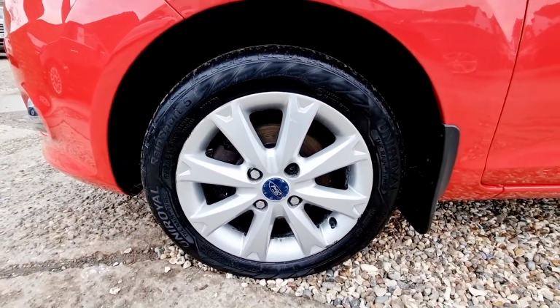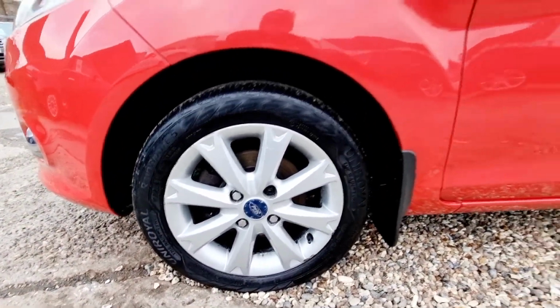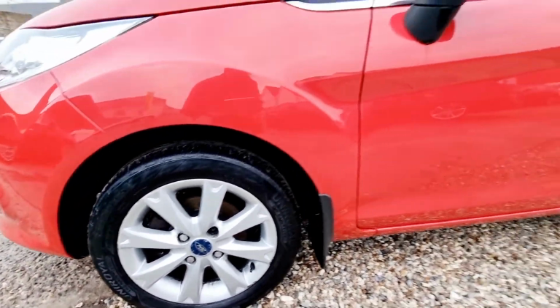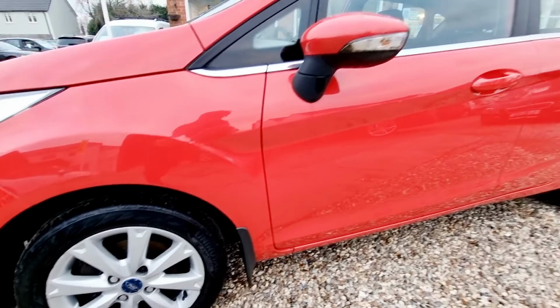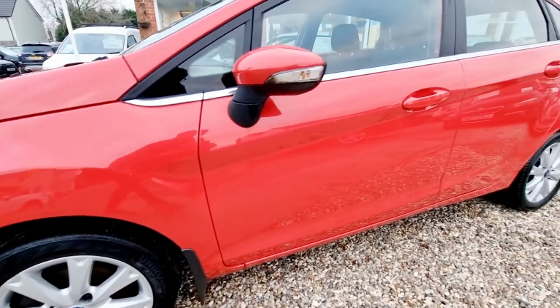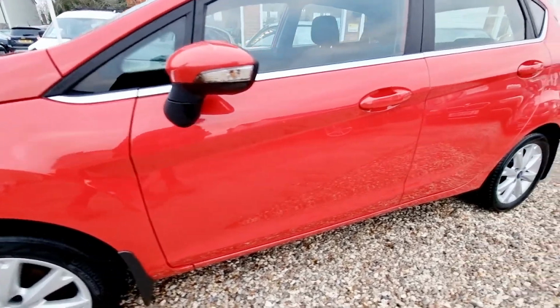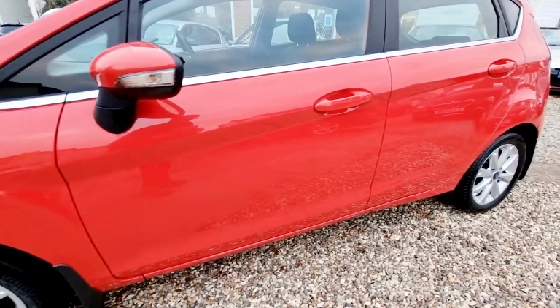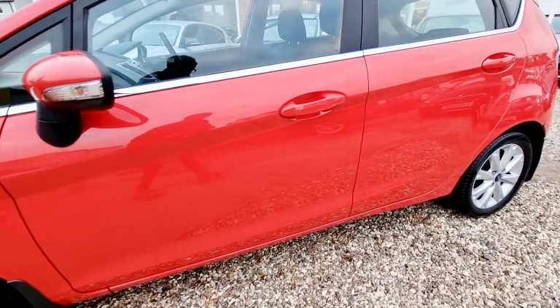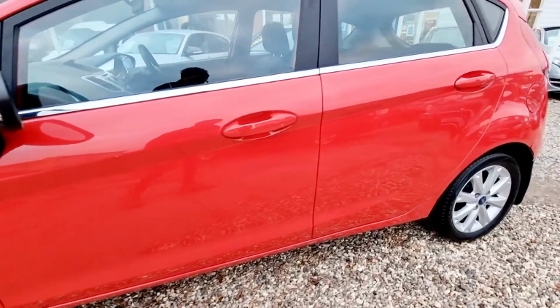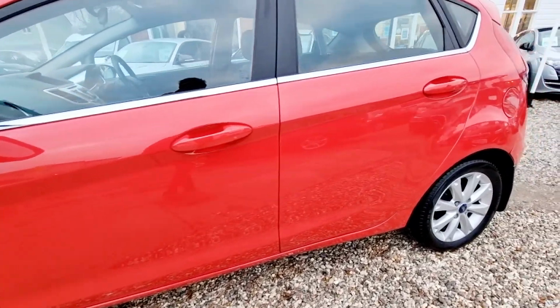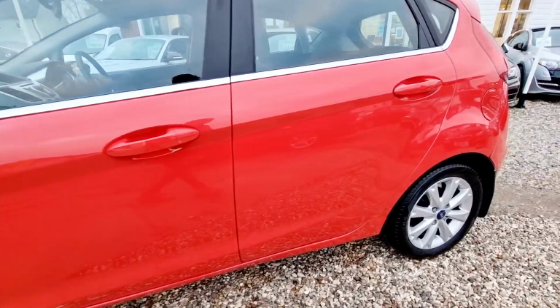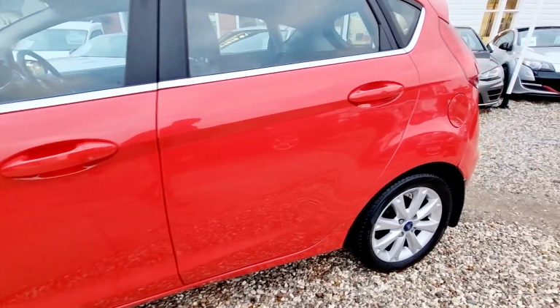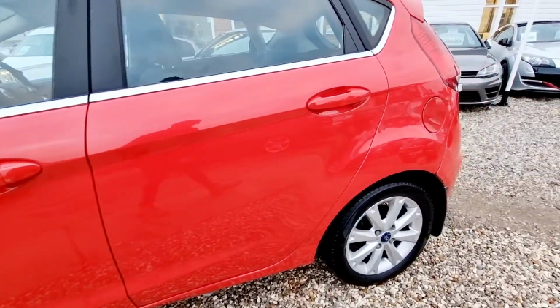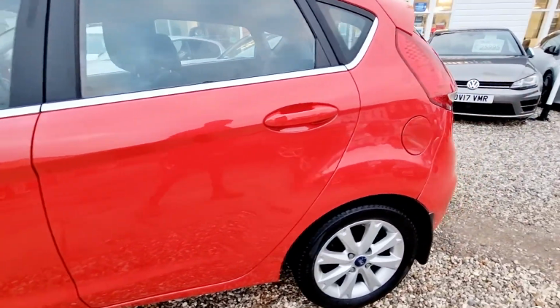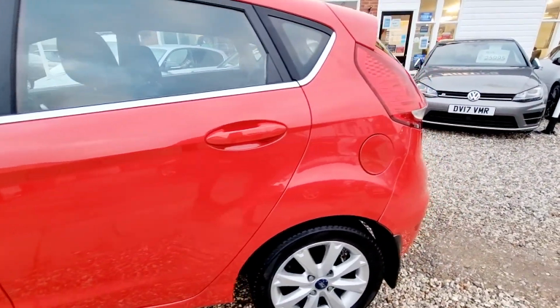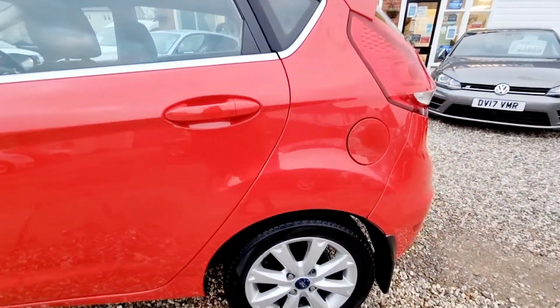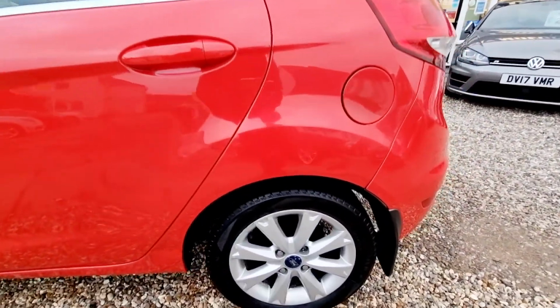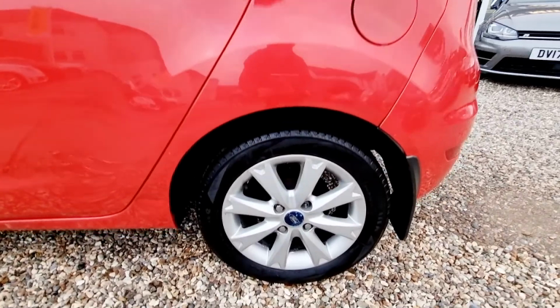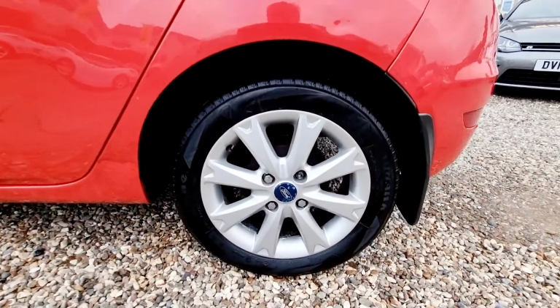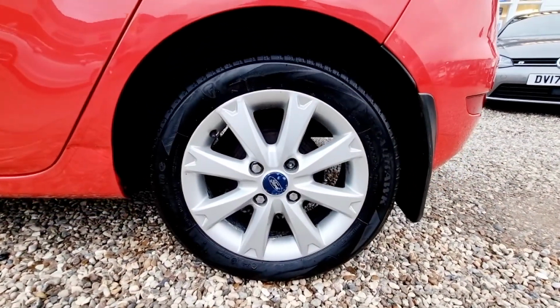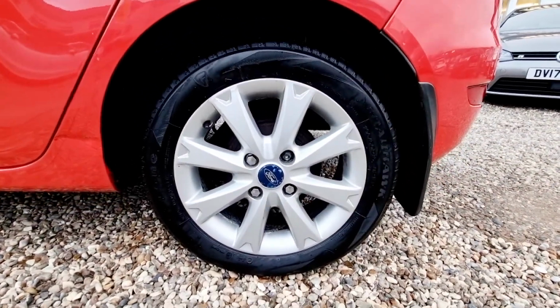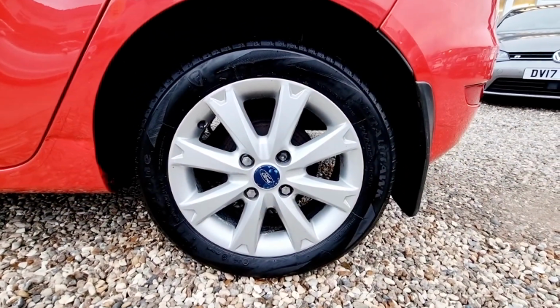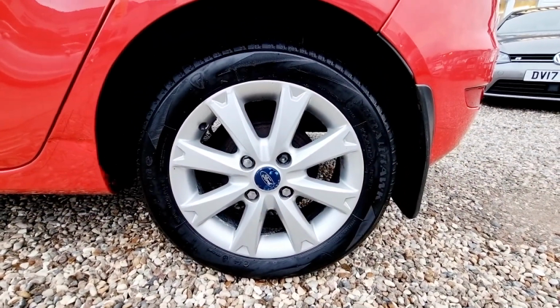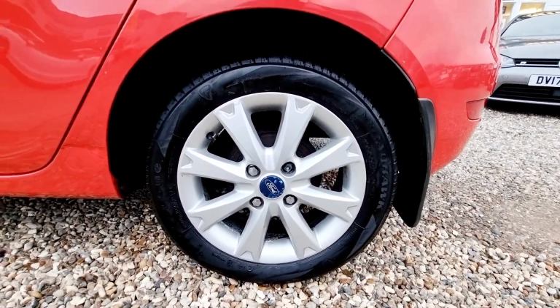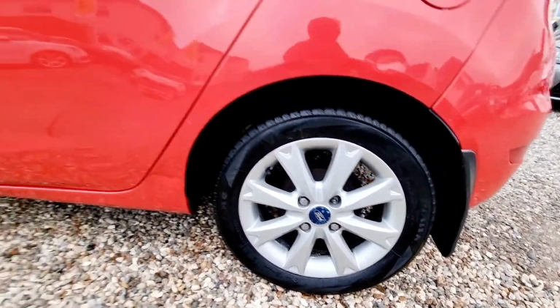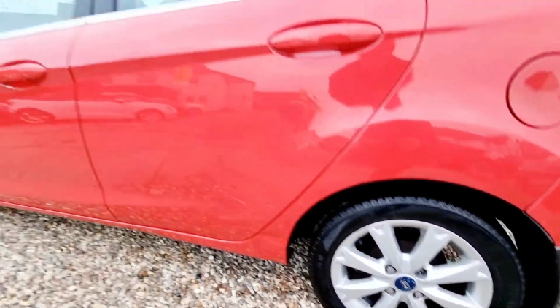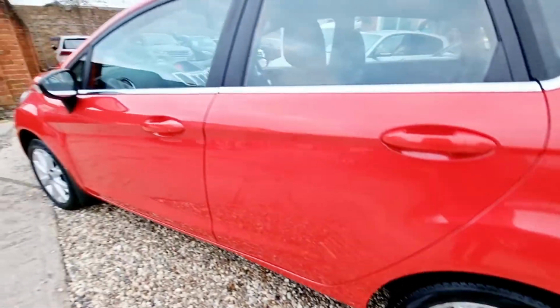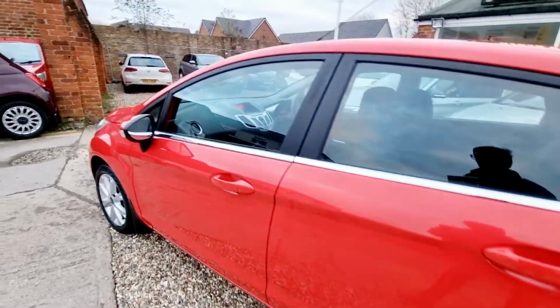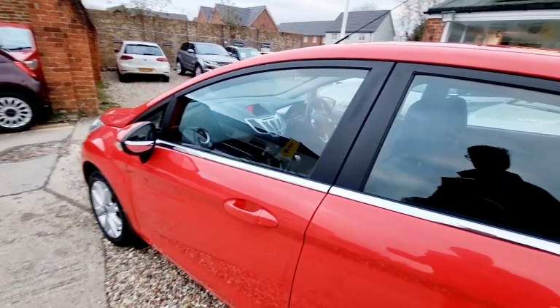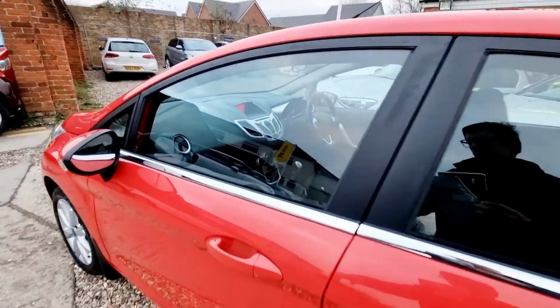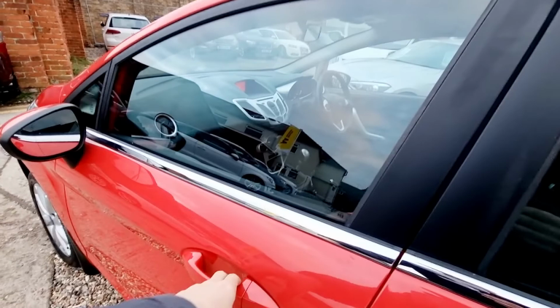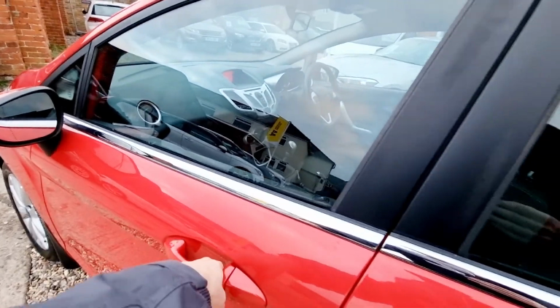We specialise in the sale of quality pre-owned vehicles with a wide range of cars, vans, bikes and classics. For your complete peace of mind, every vehicle we sell is HPI clear and is fully inspected prior to purchase.